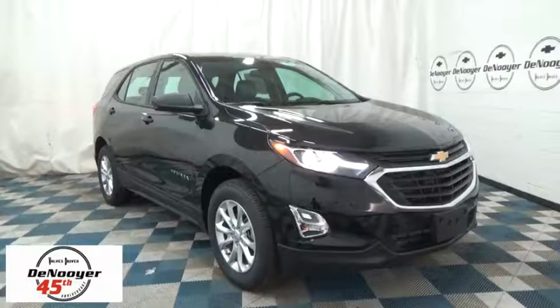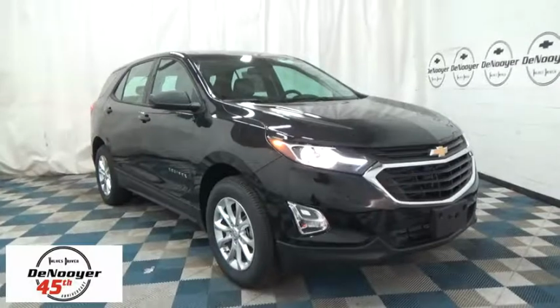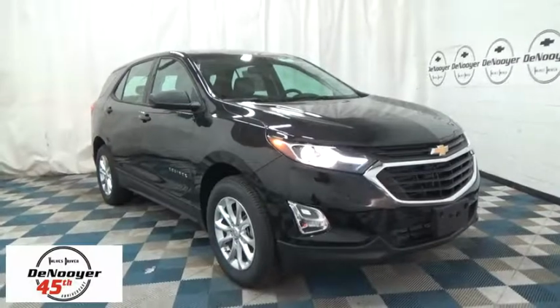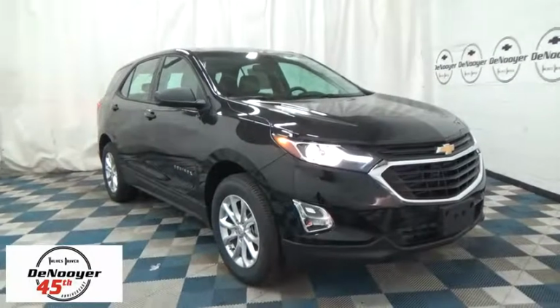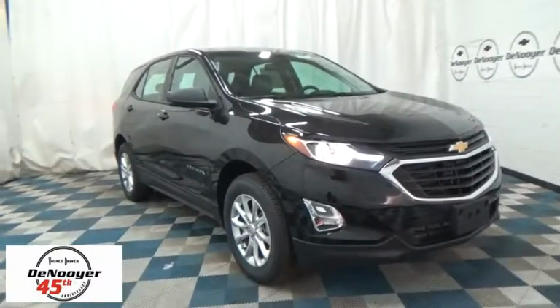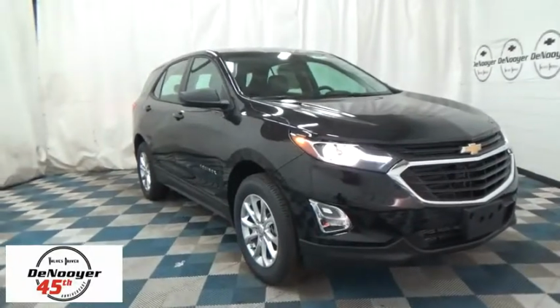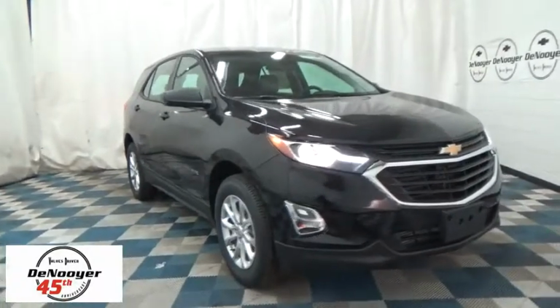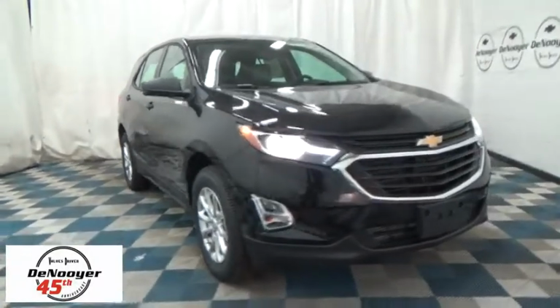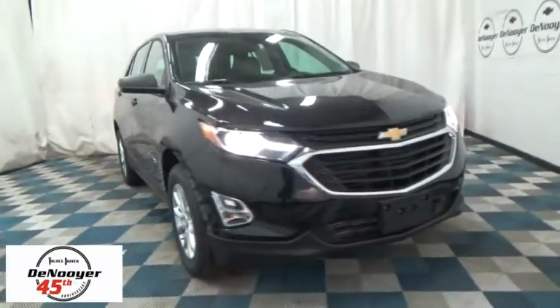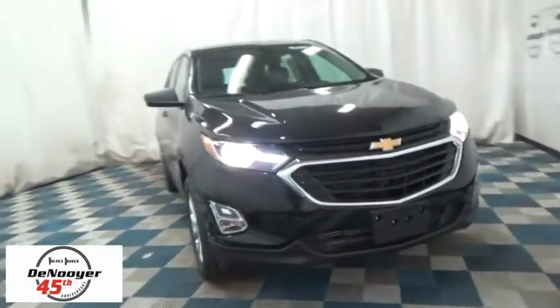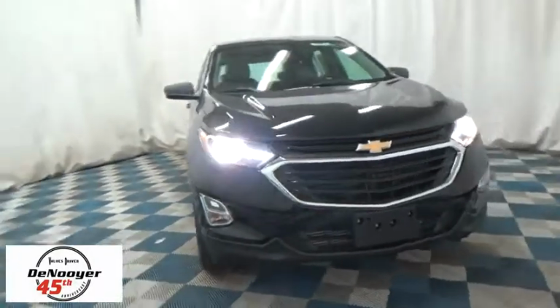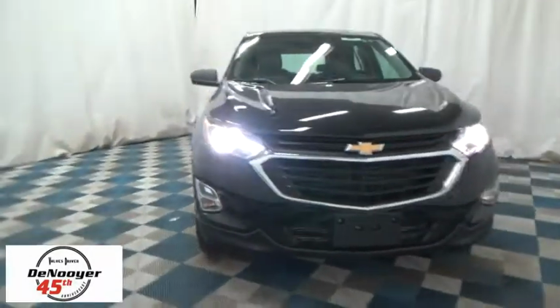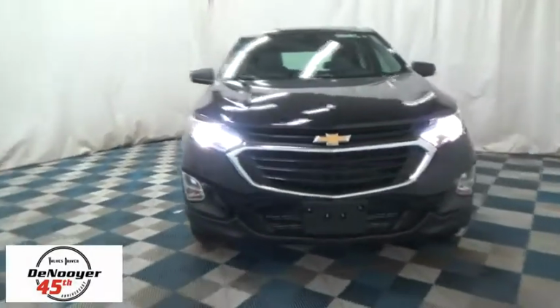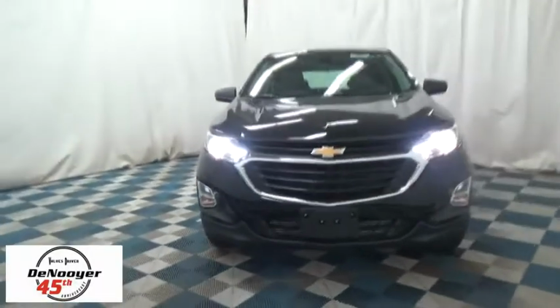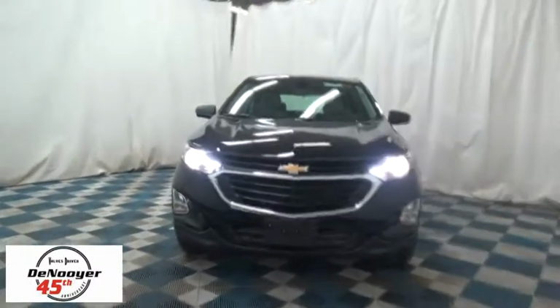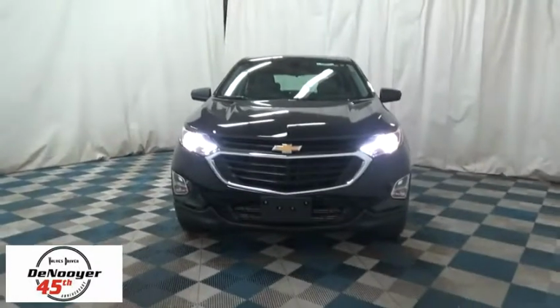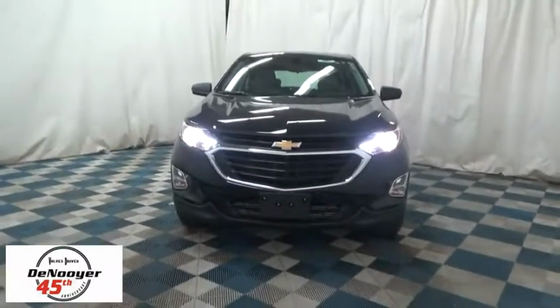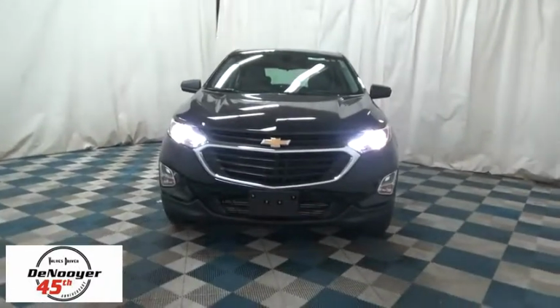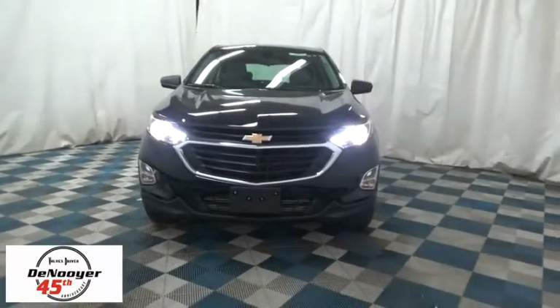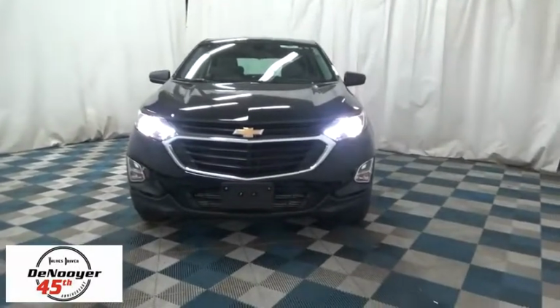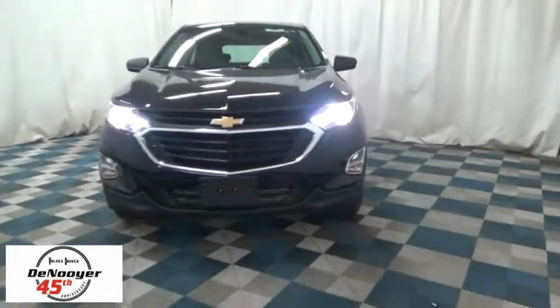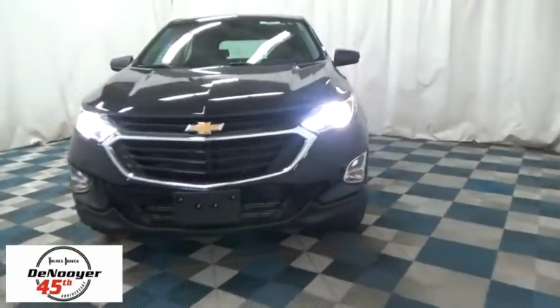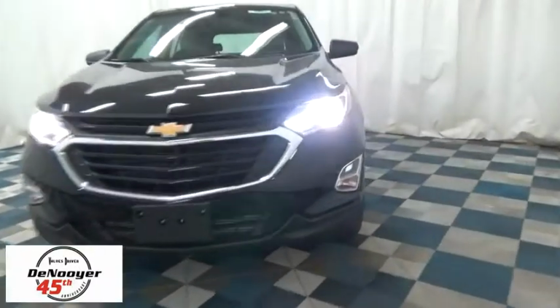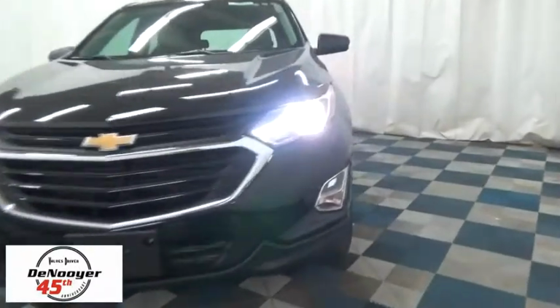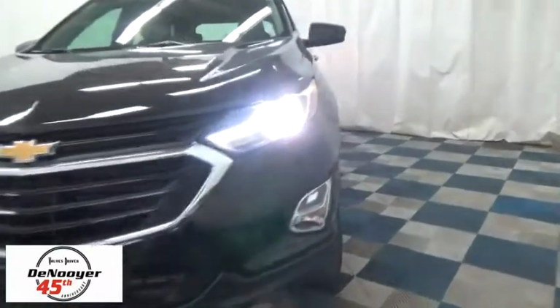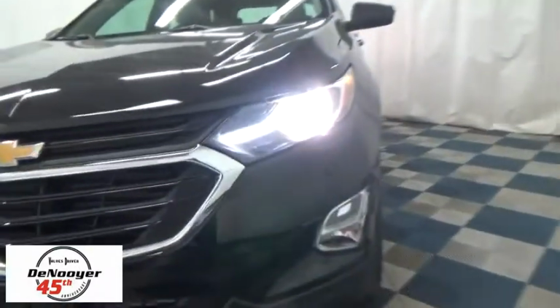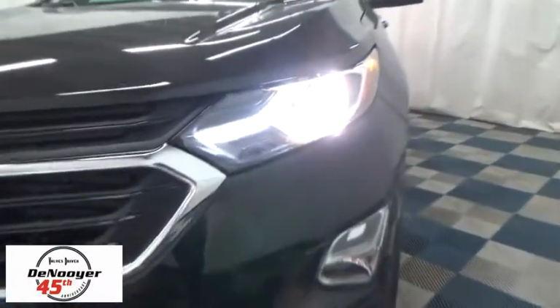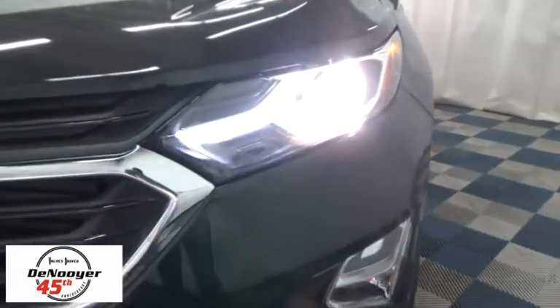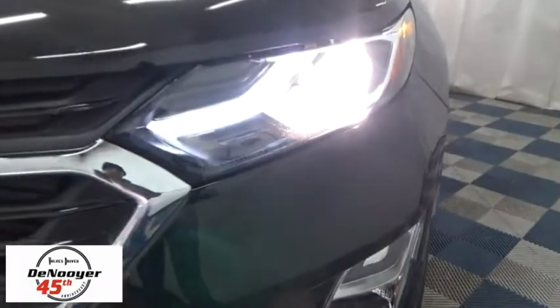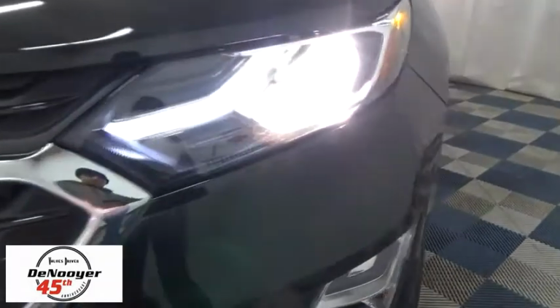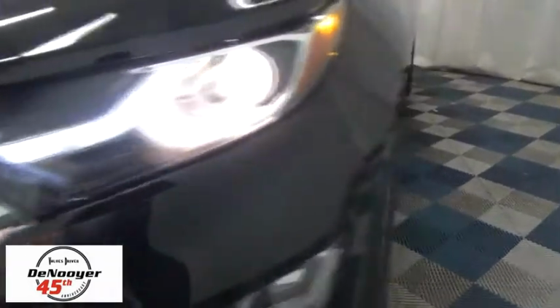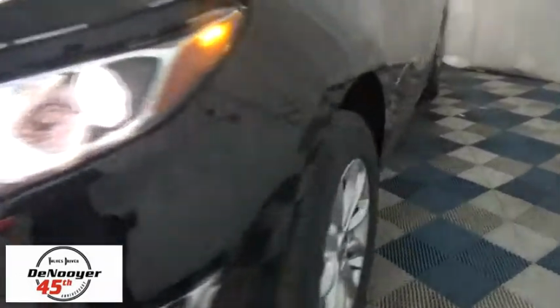The 2018 Chevrolet Equinox. Fuel efficiency, safety, and value equals the Chevy Equinox. This vehicle has less than 100 miles. Here are some of this vehicle's great options.